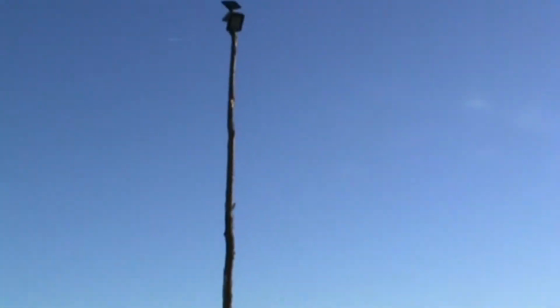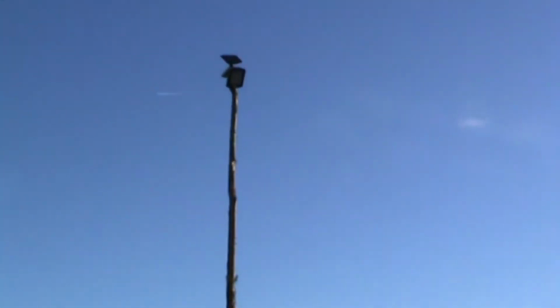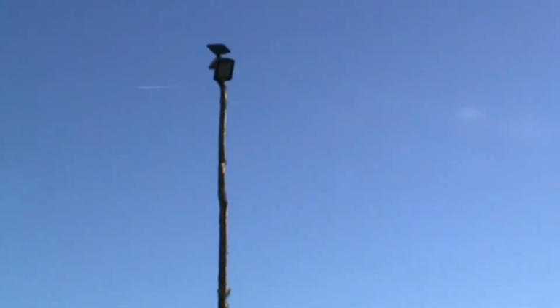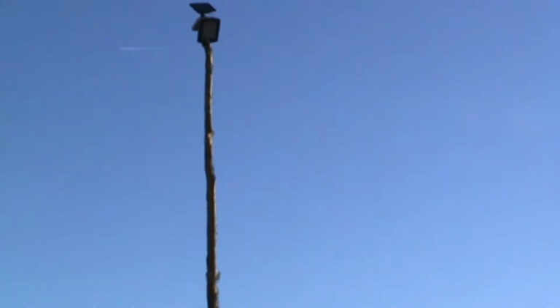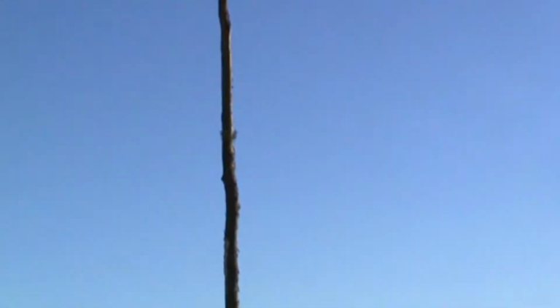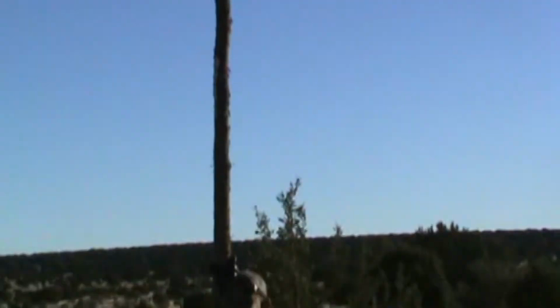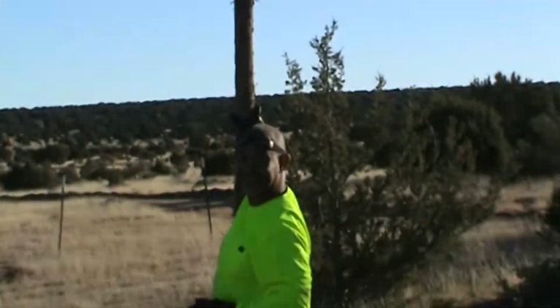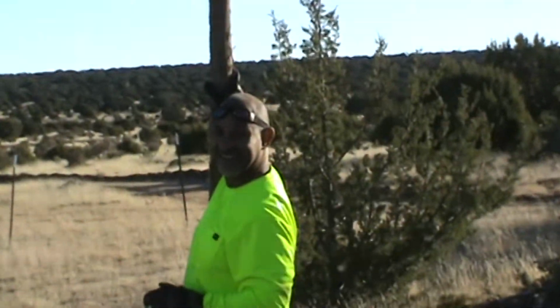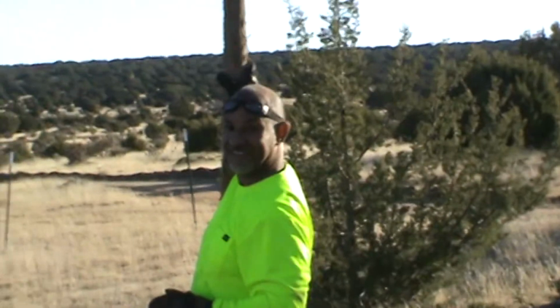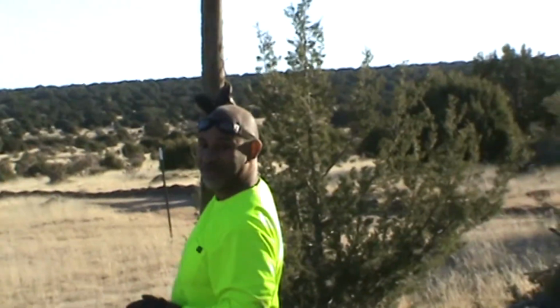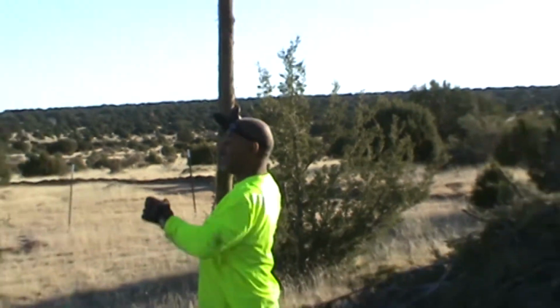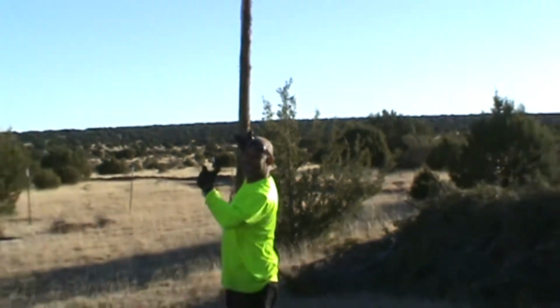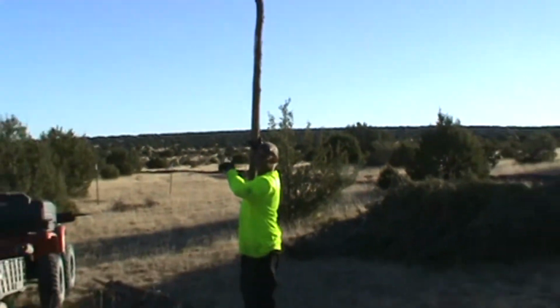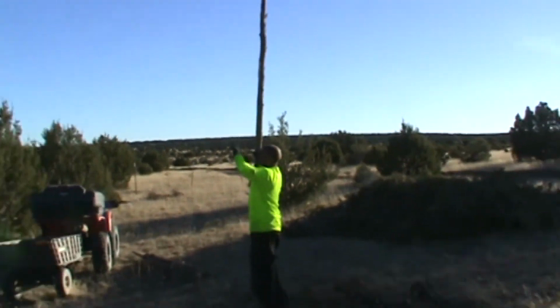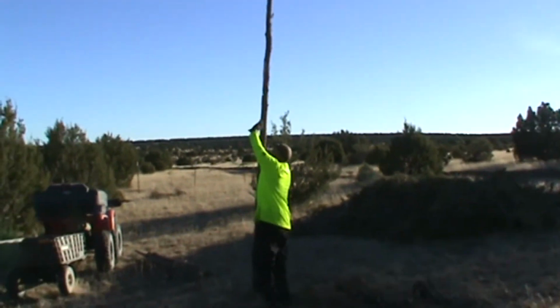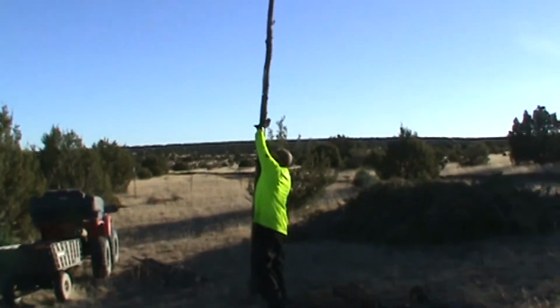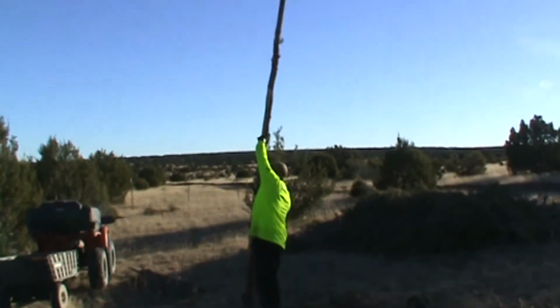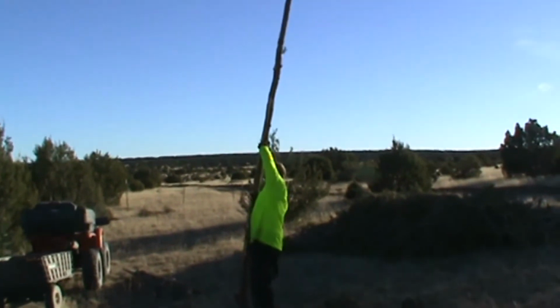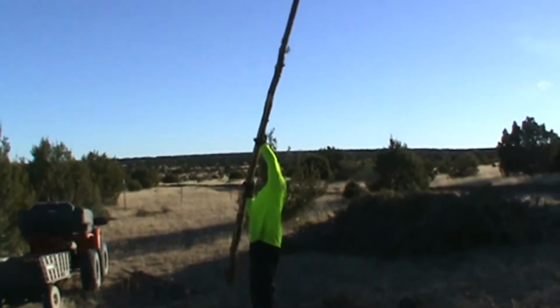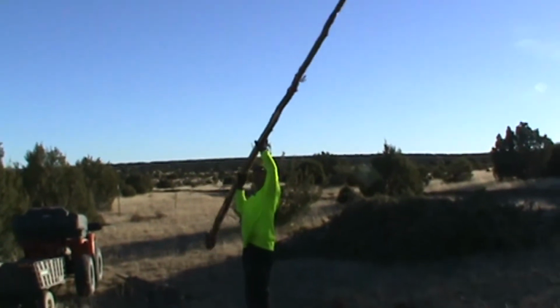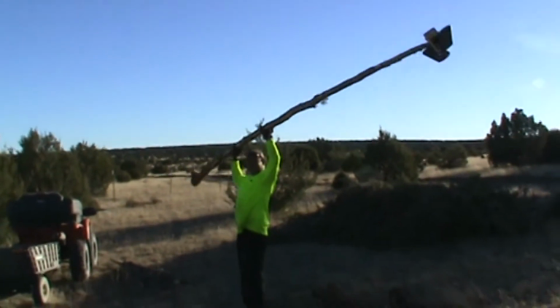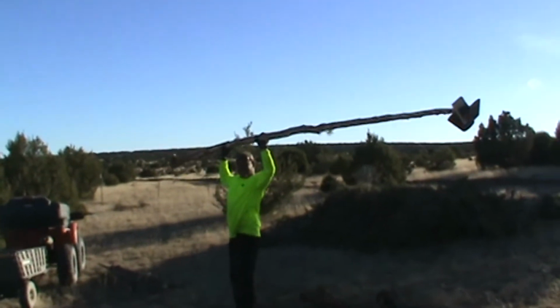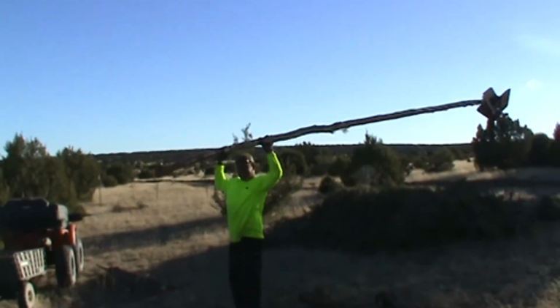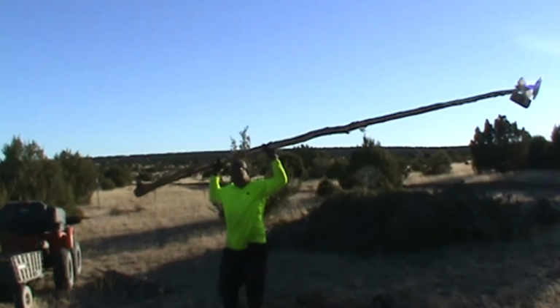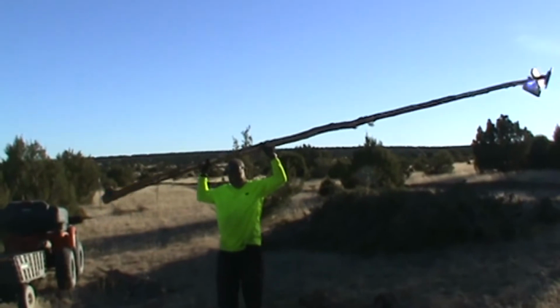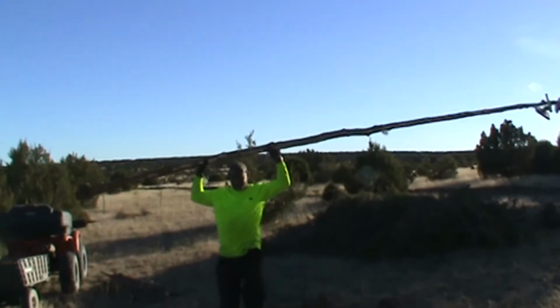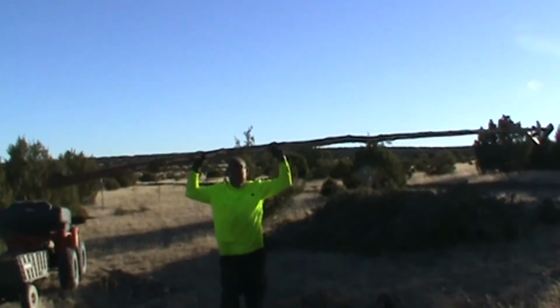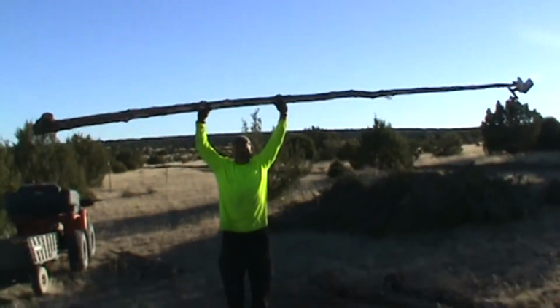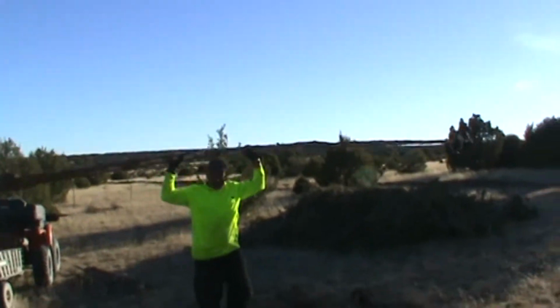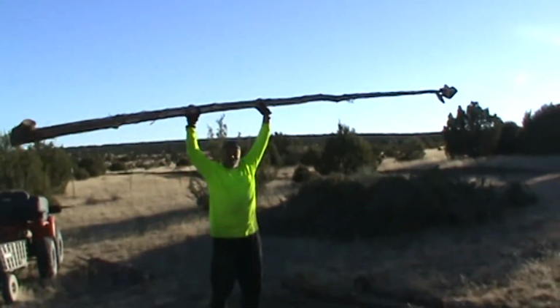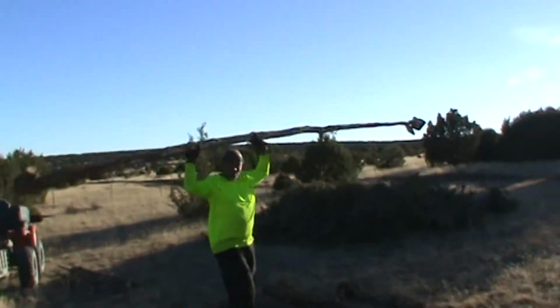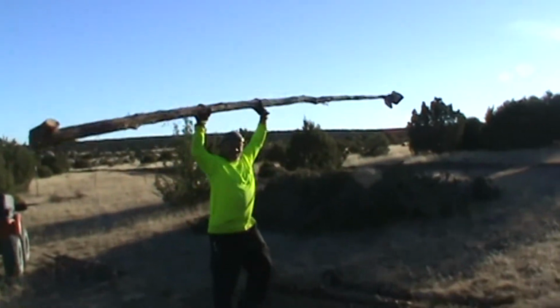We're going to finish the video down here. Damn, that's a big tree. I got to carry this thing down the road. Go ahead baby. I'll see y'all down at the street light.